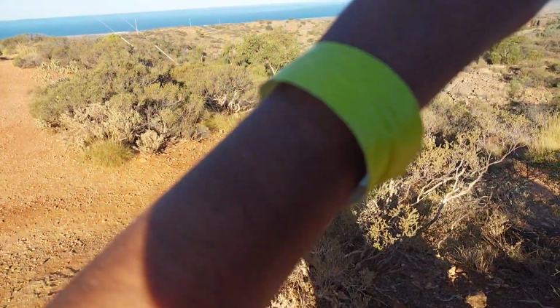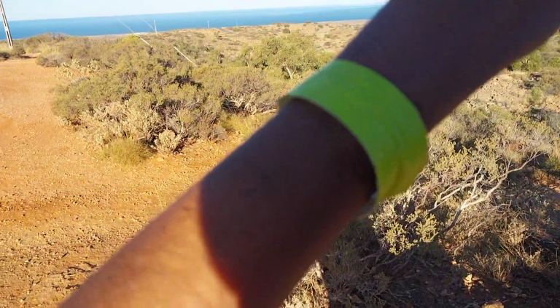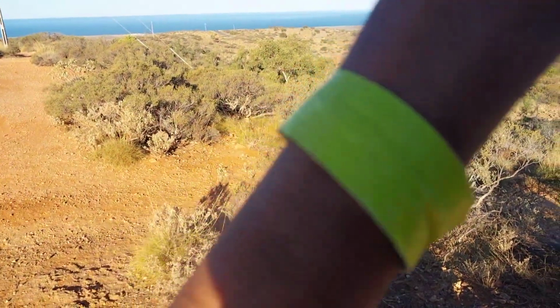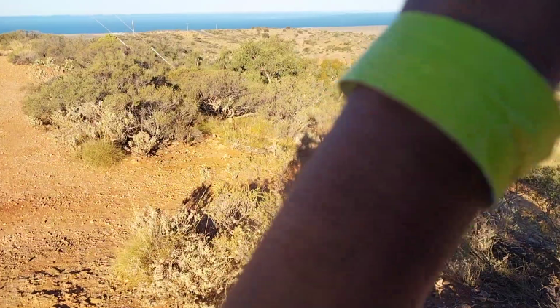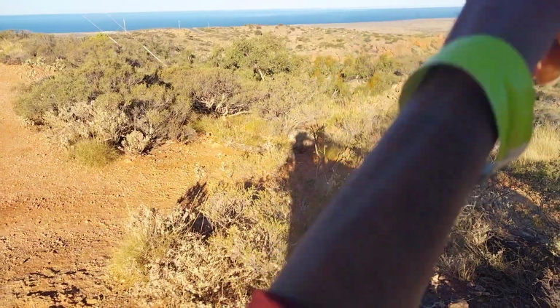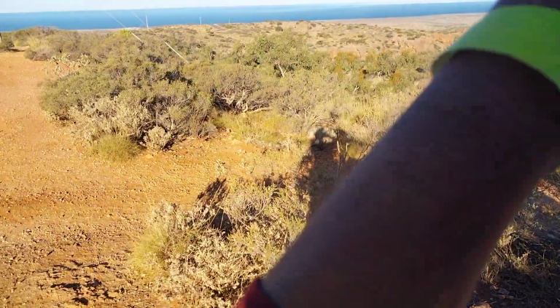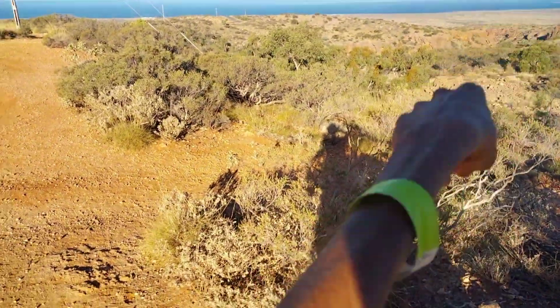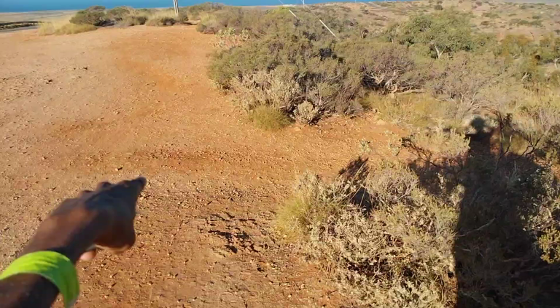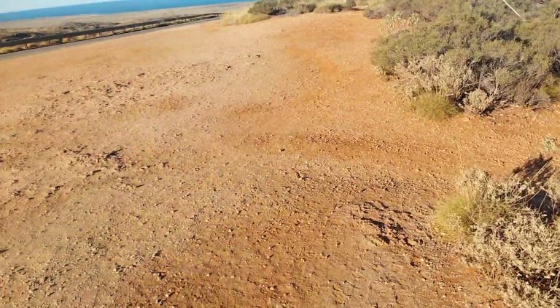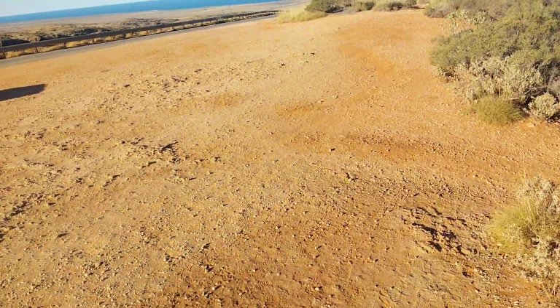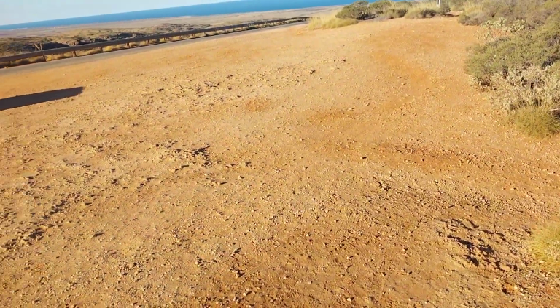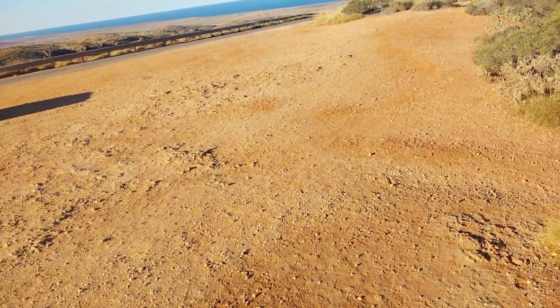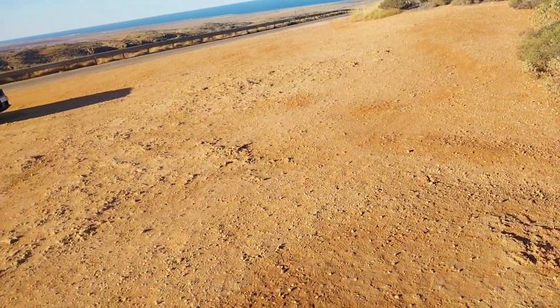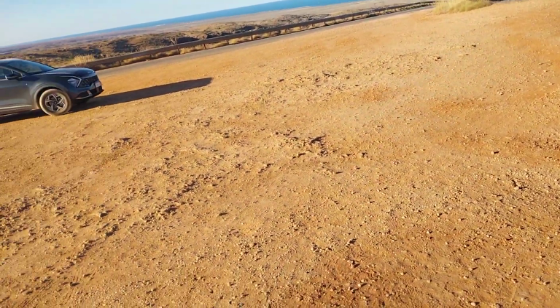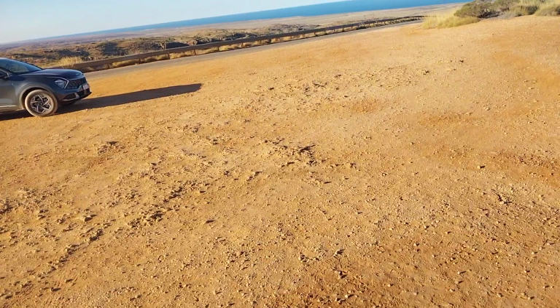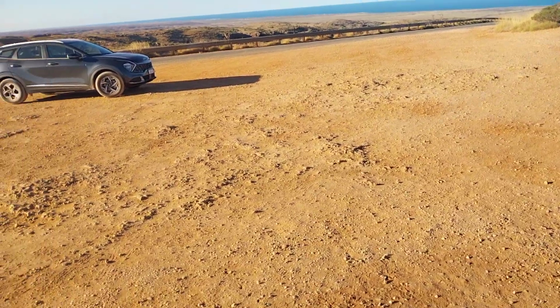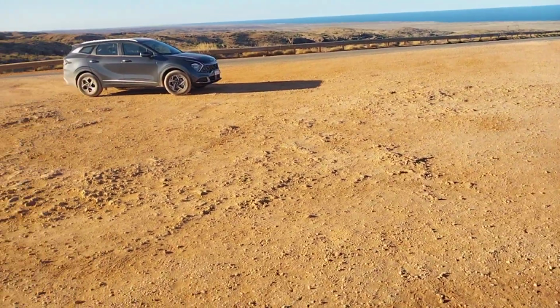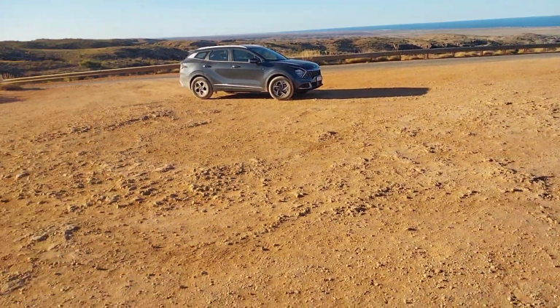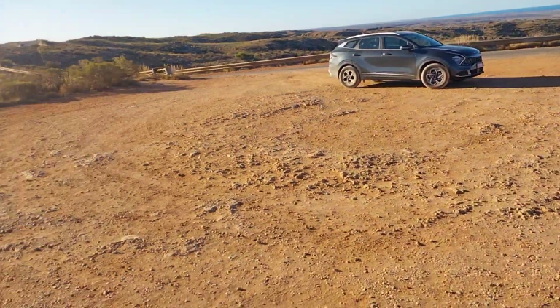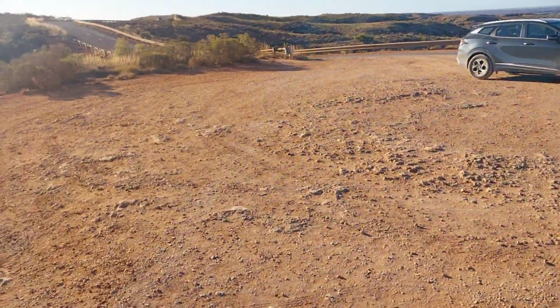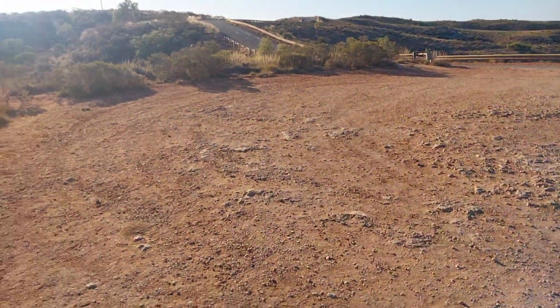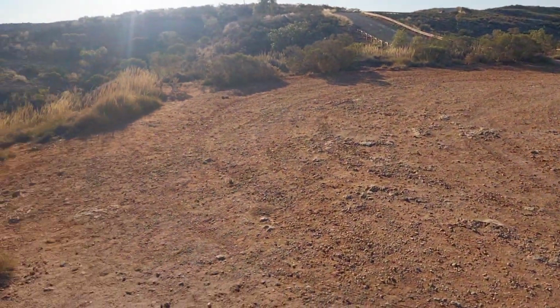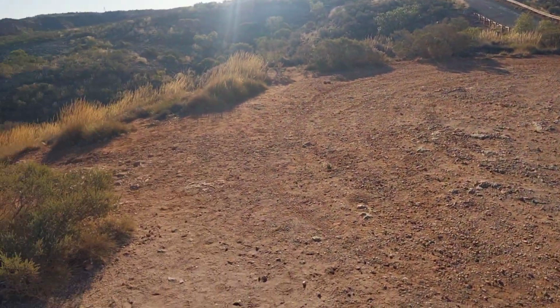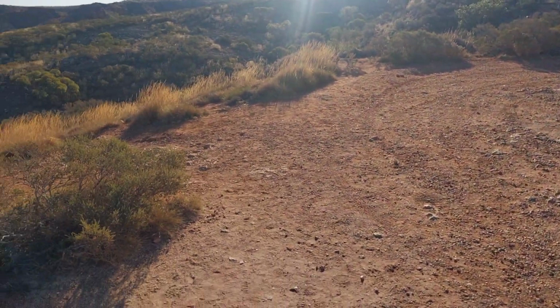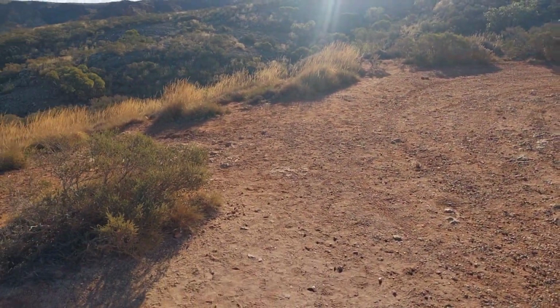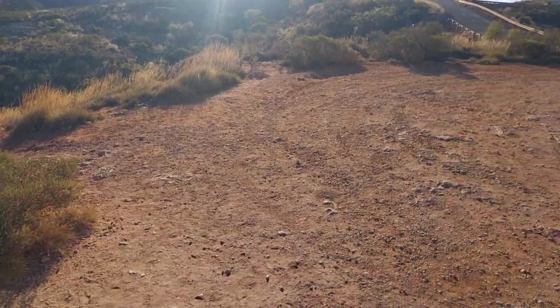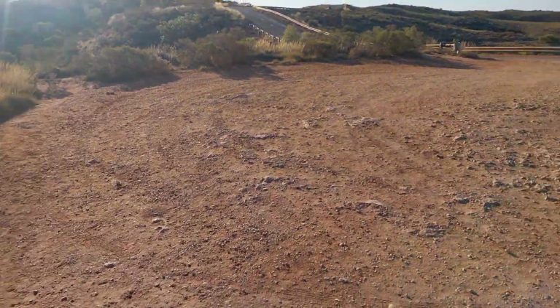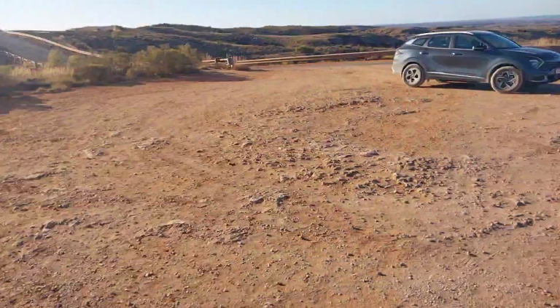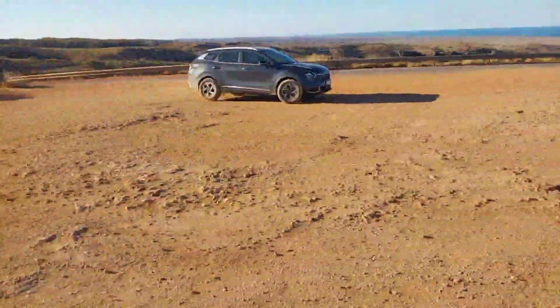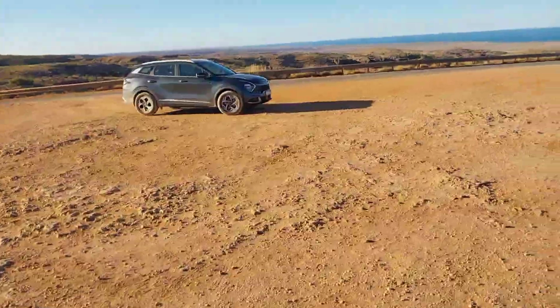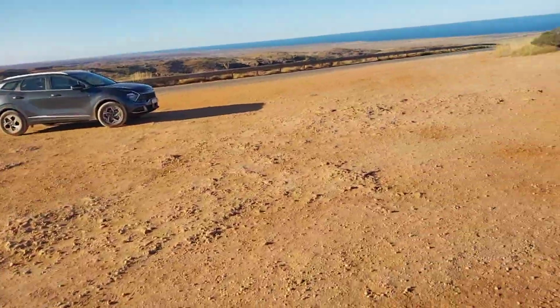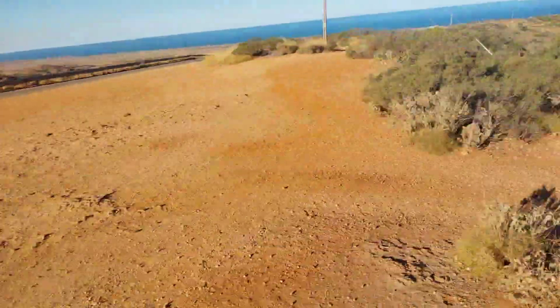Basically, eastern Australia is that way. And as you can see, there's so many people, so many cars up here.